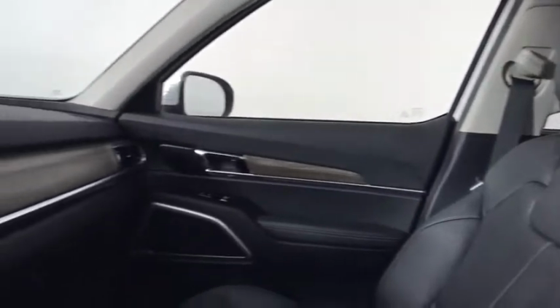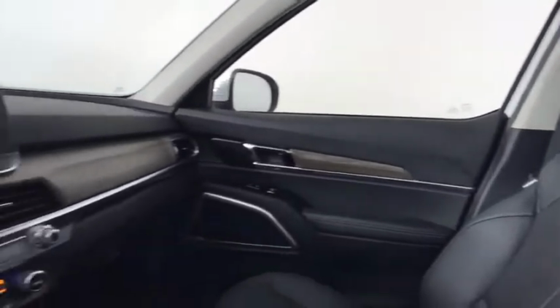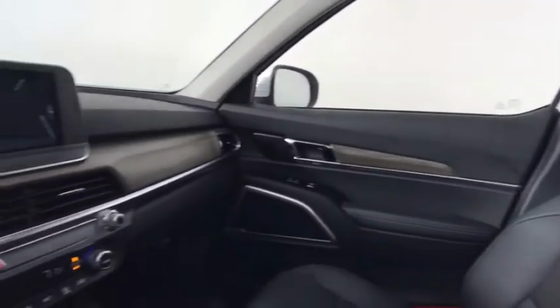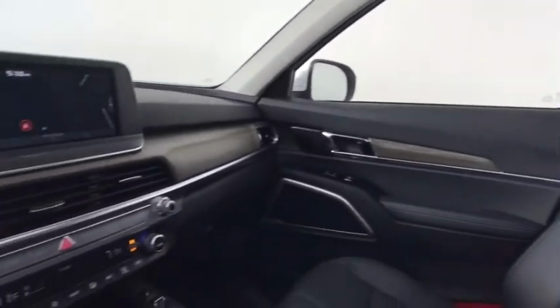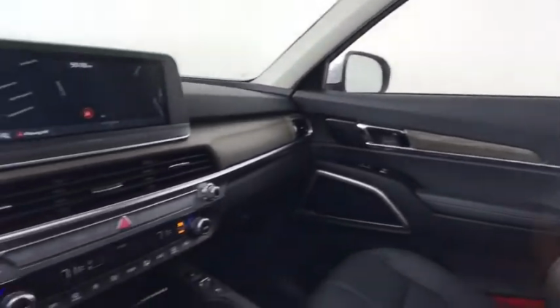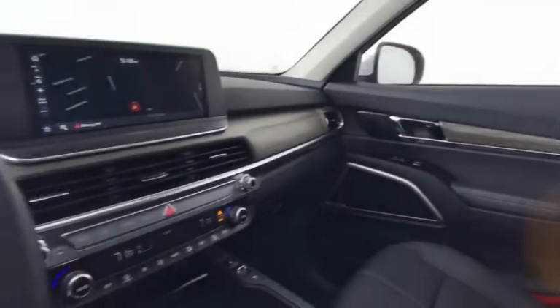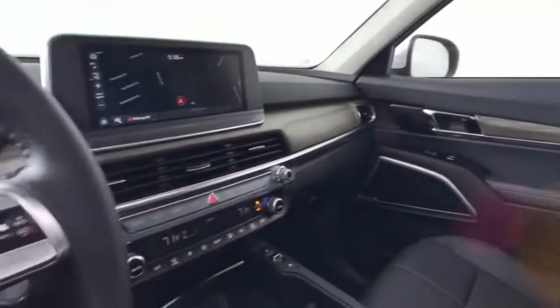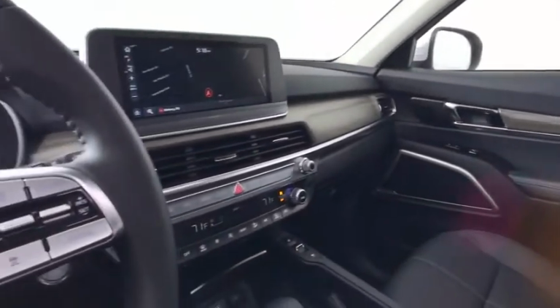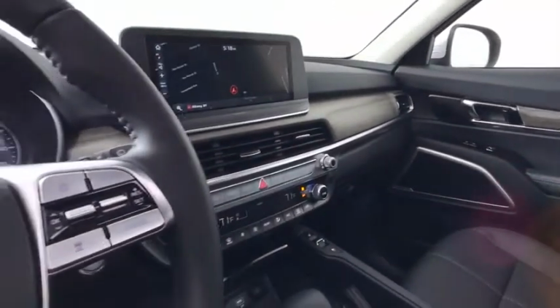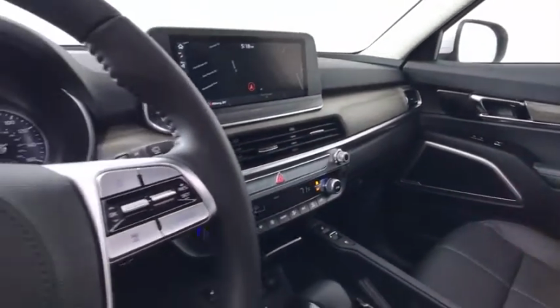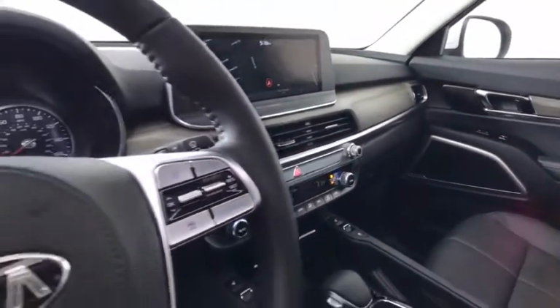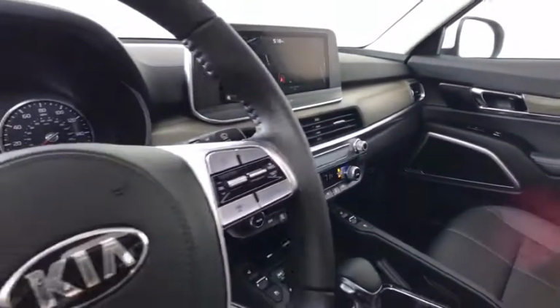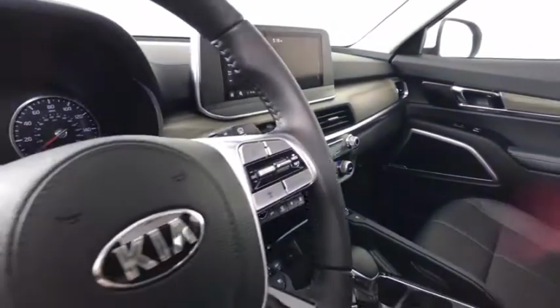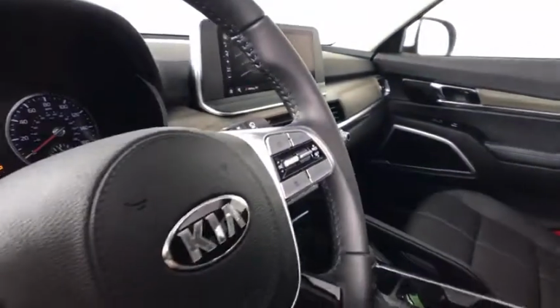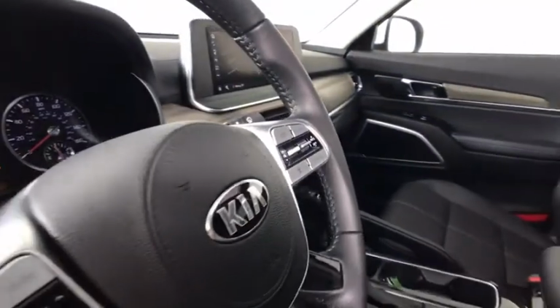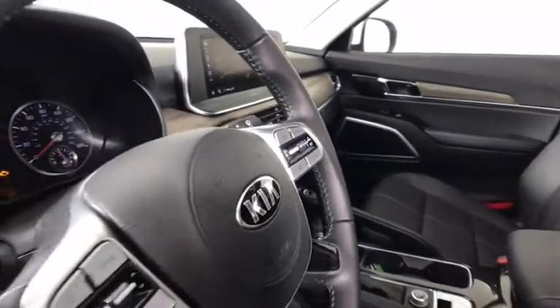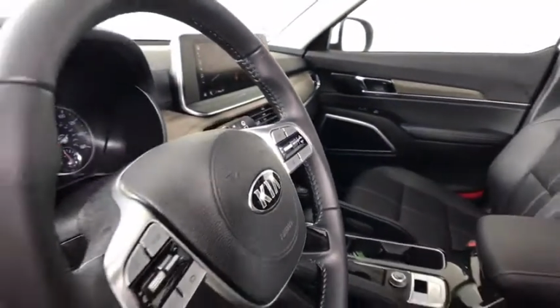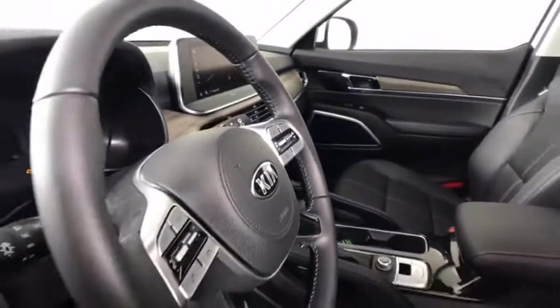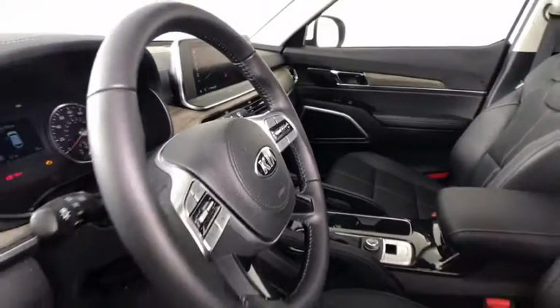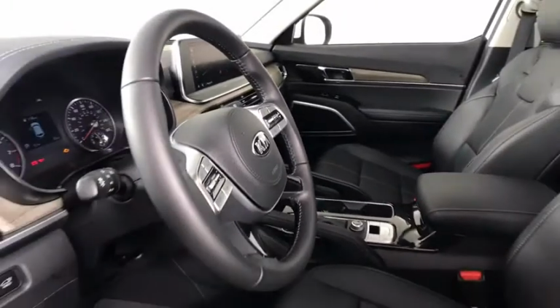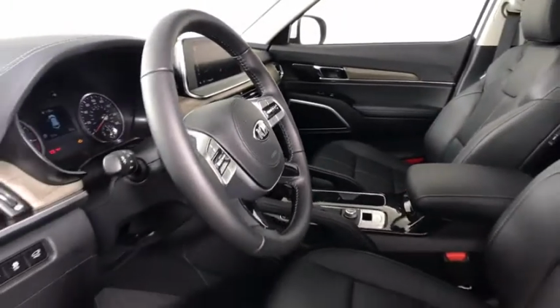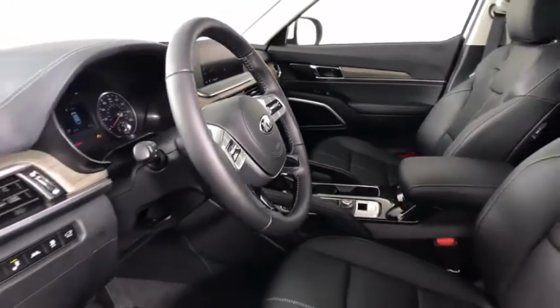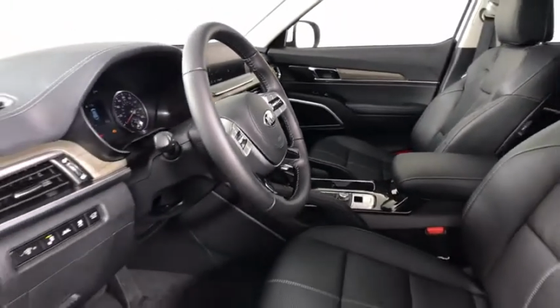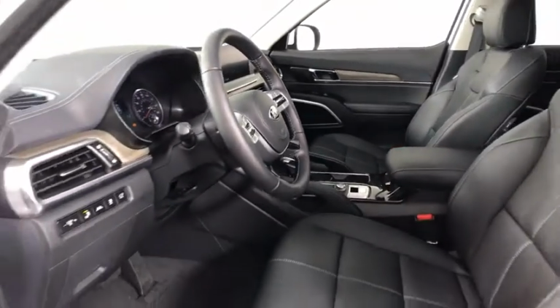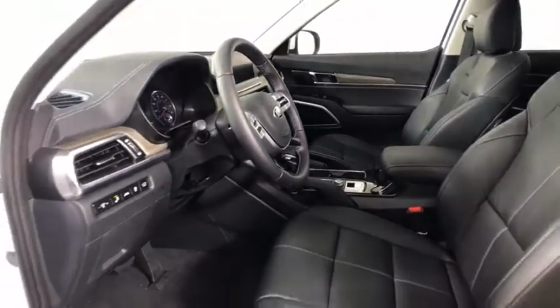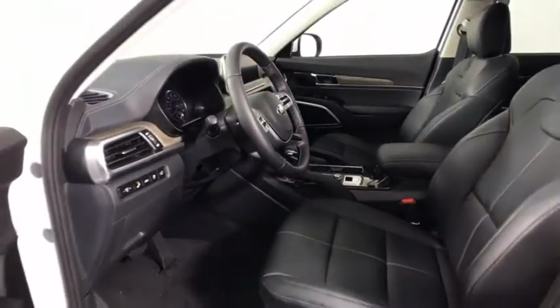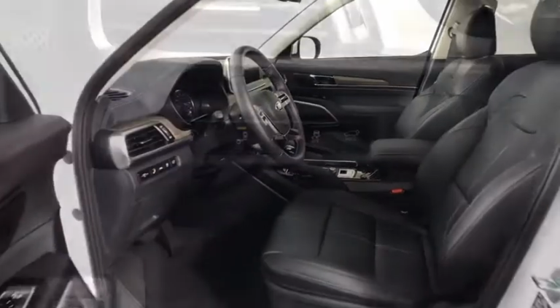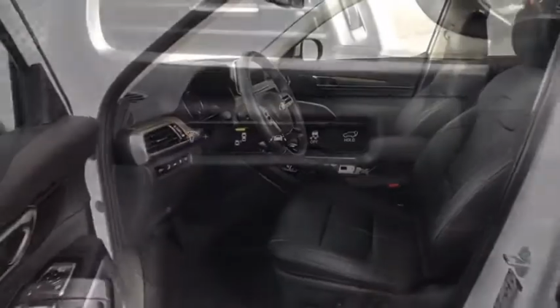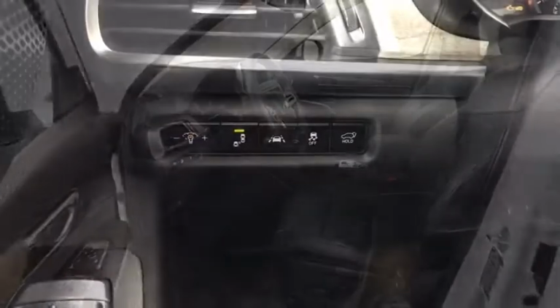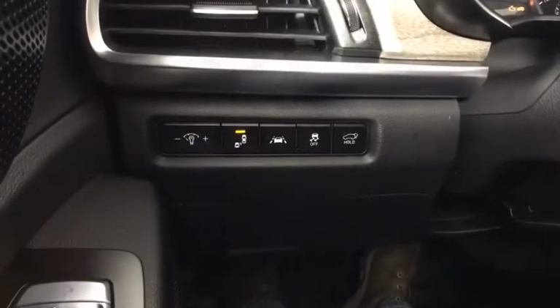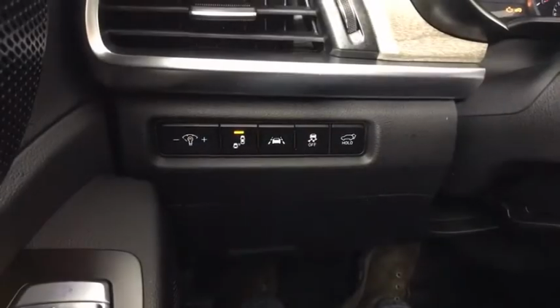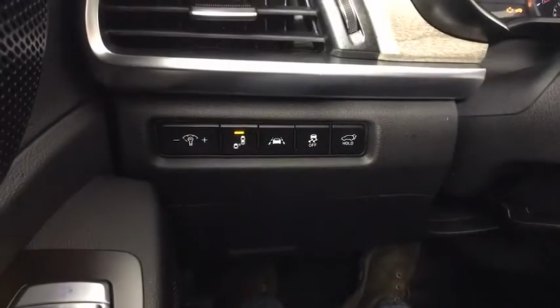Leather-wrapped steering wheel, Bluetooth, power steering, adjustable steering wheel, cruise control, four-wheel disc brakes, keyless start, and aluminum wheels.